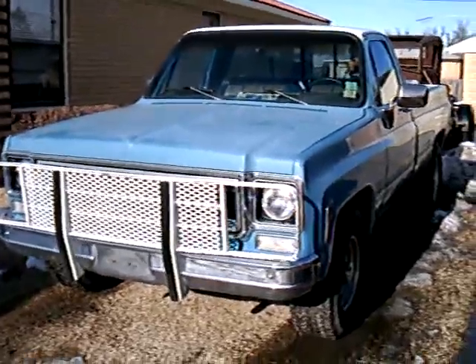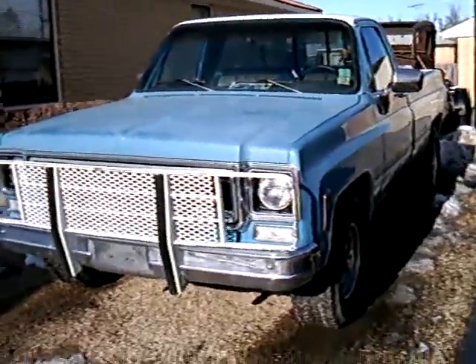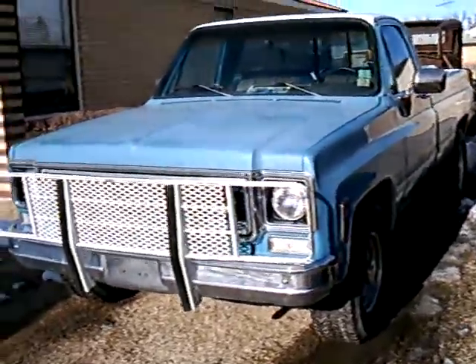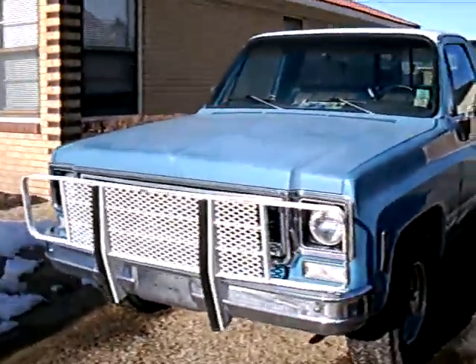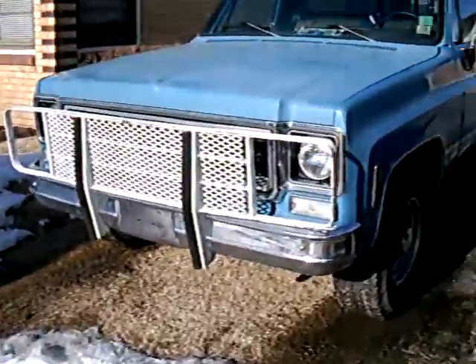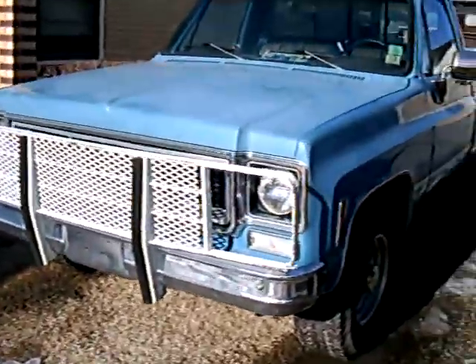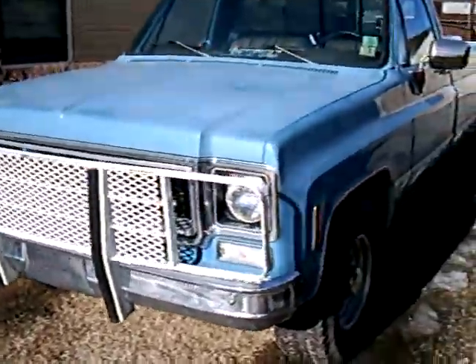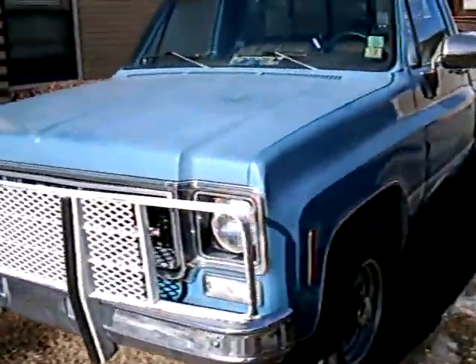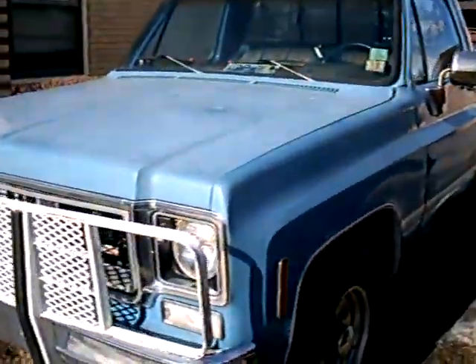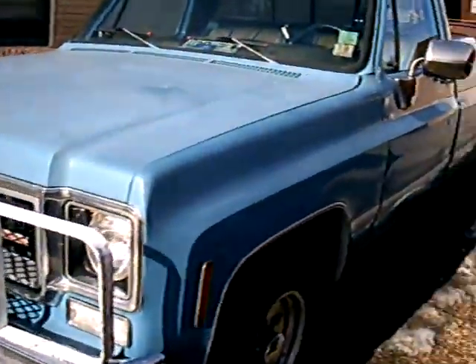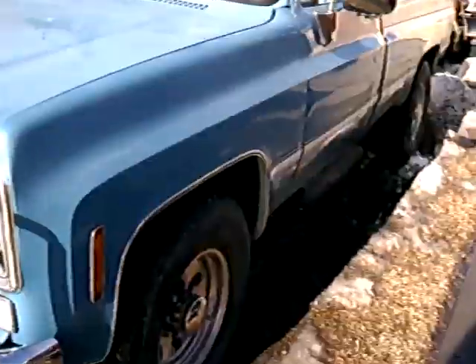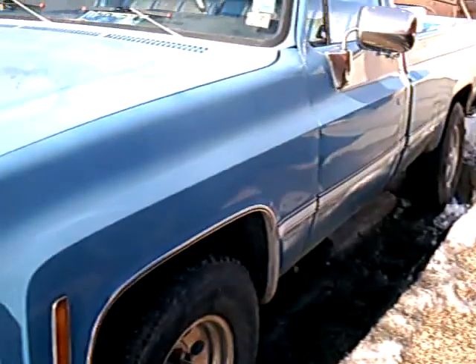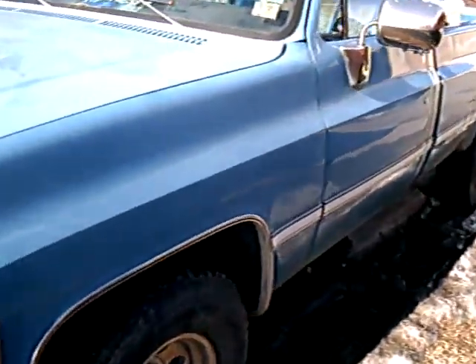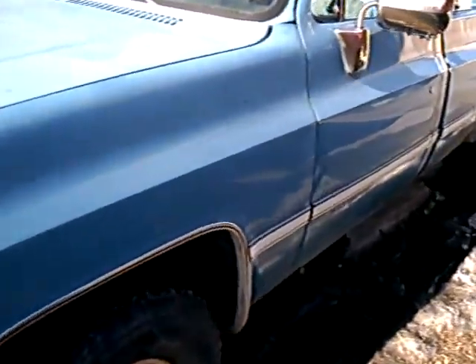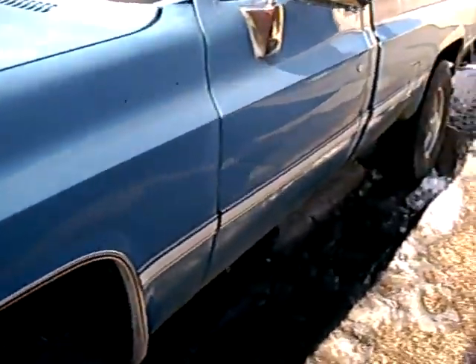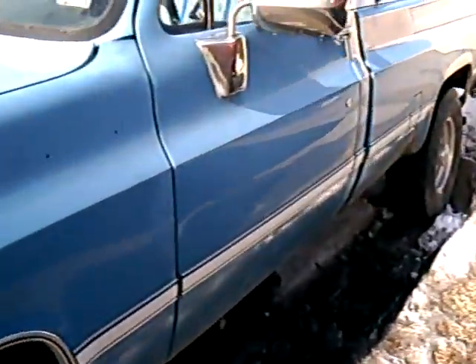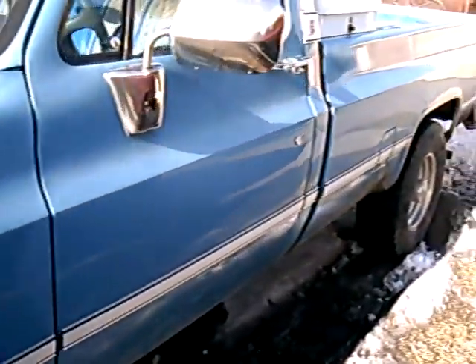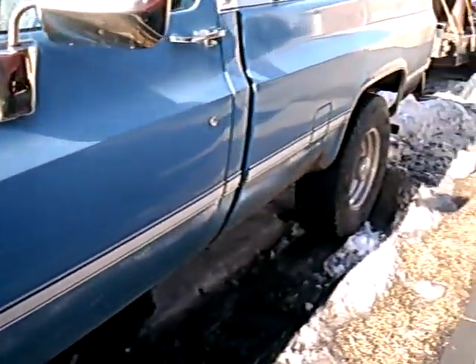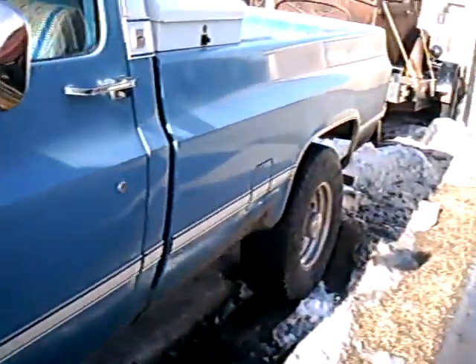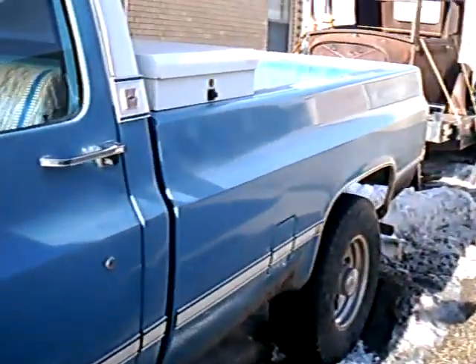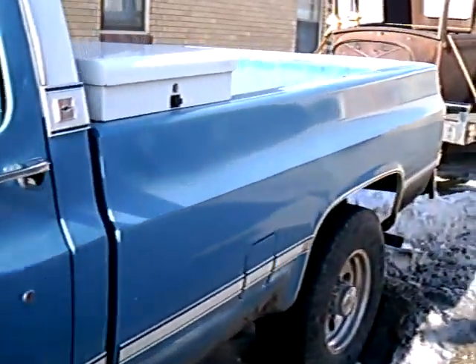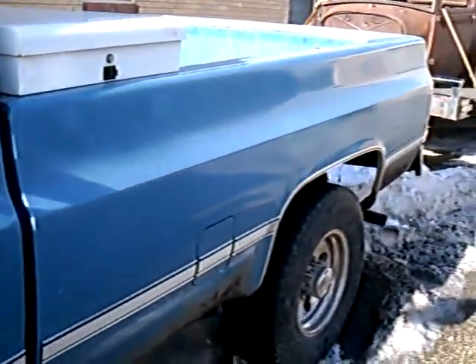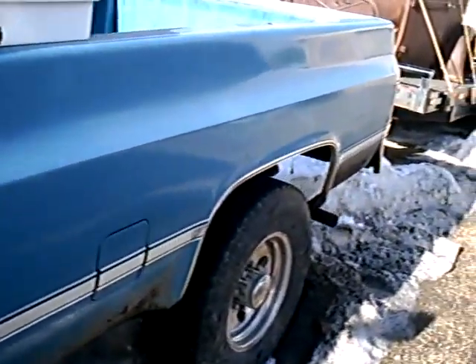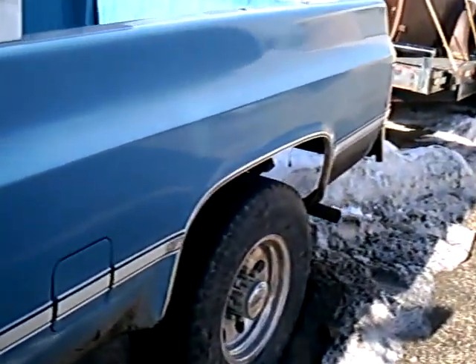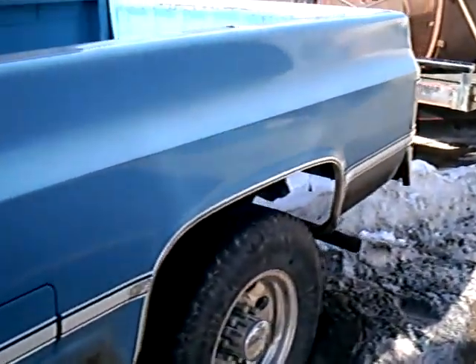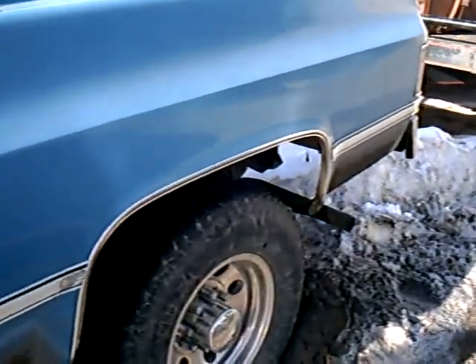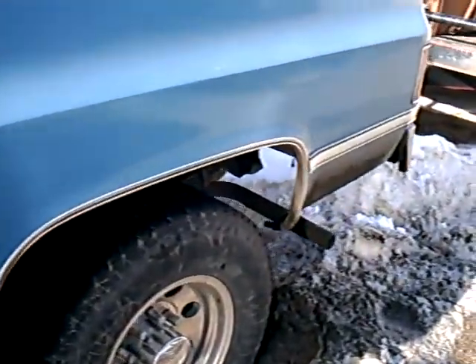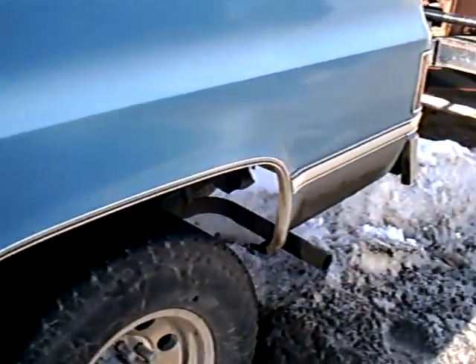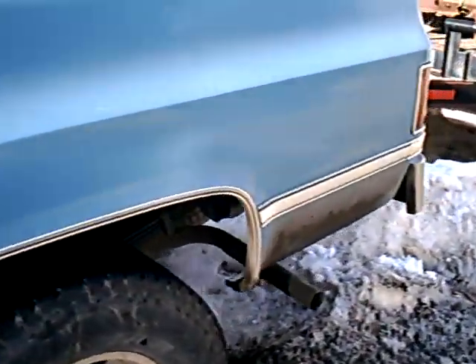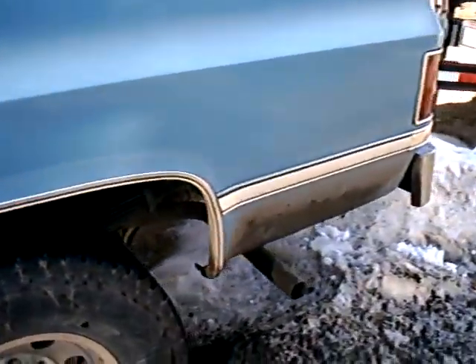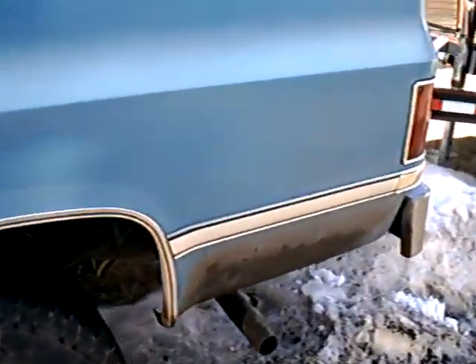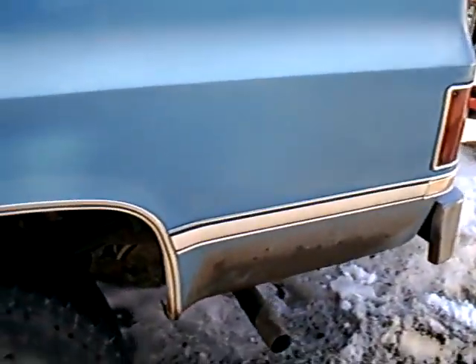This is Old Blue. It's a 1974 GMC Camper Special, three-quarter ton, two-wheel drive, 454 big block, automatic.